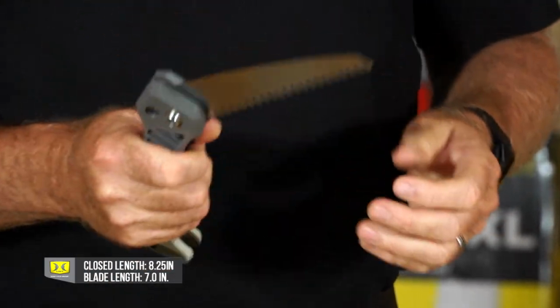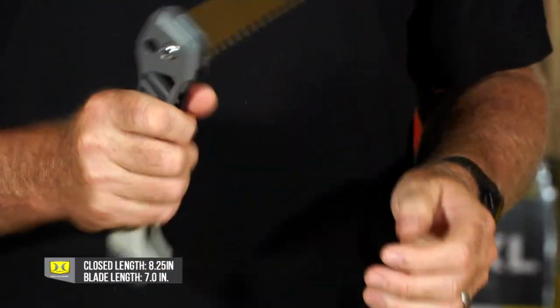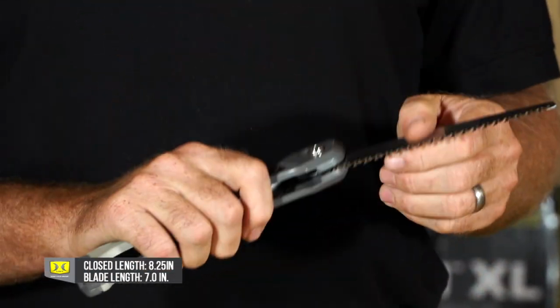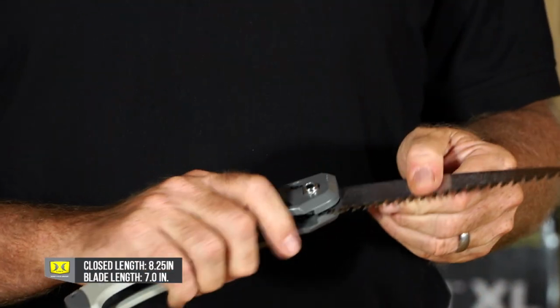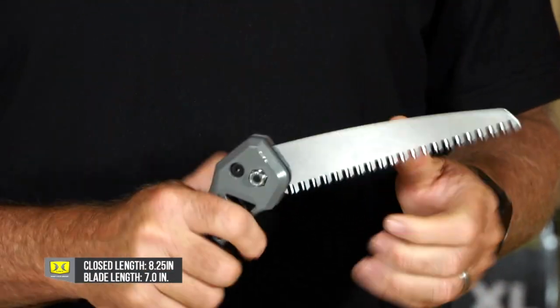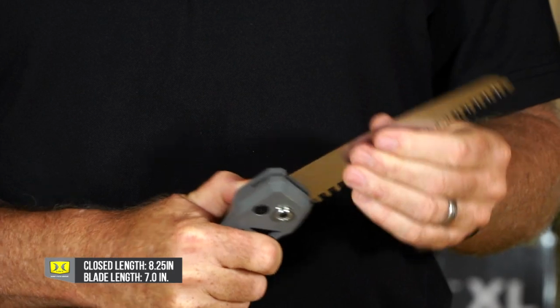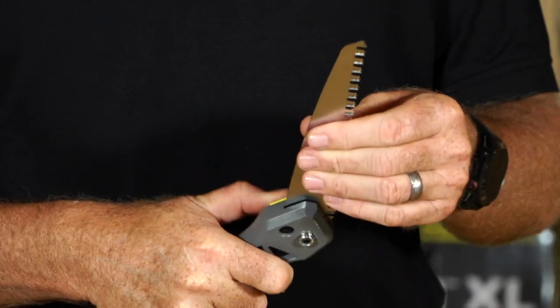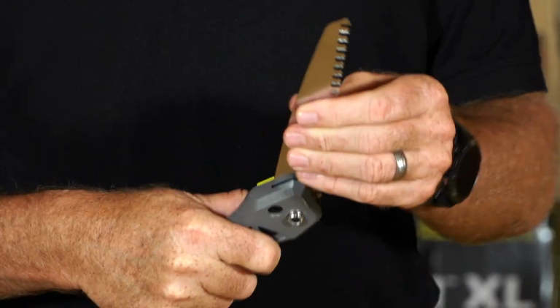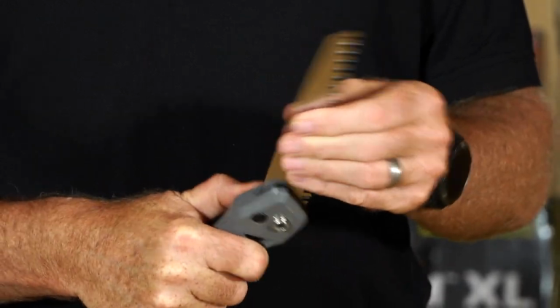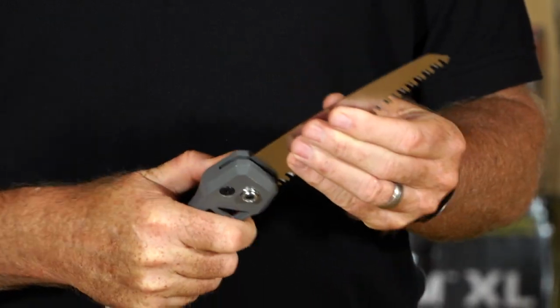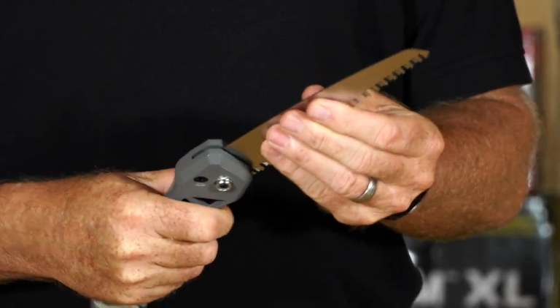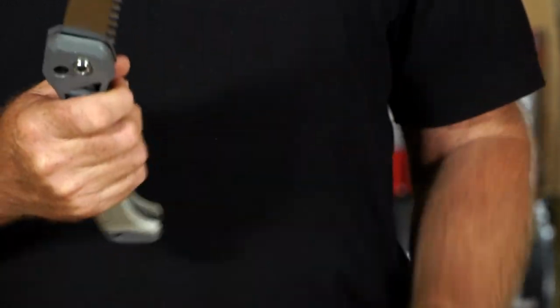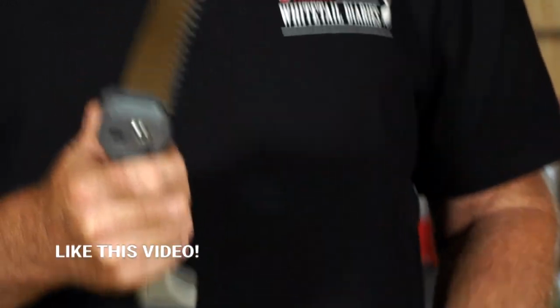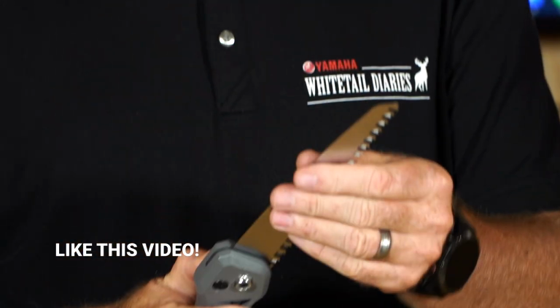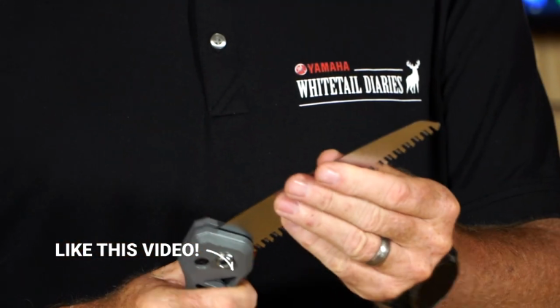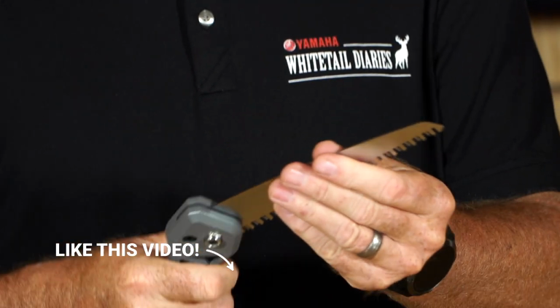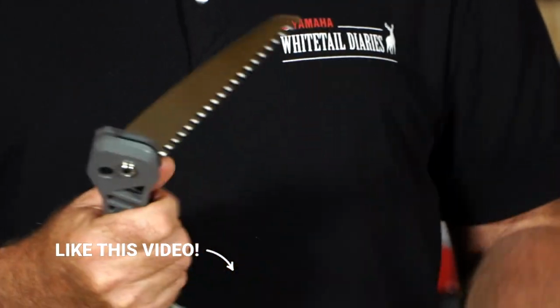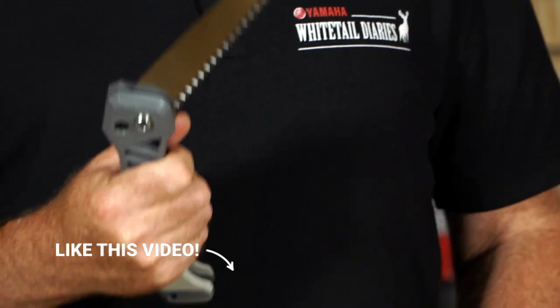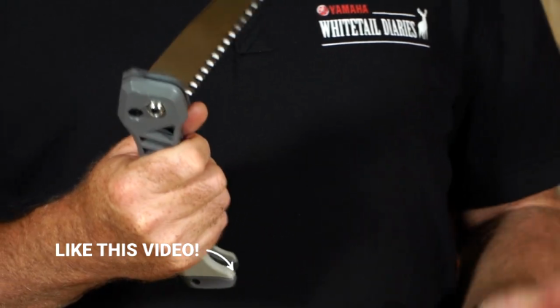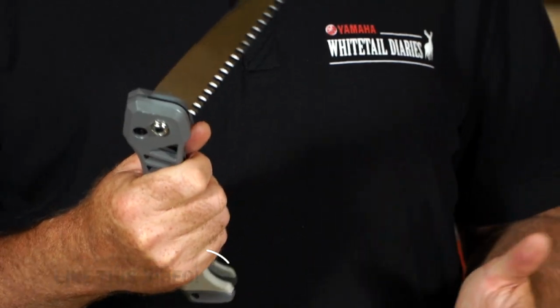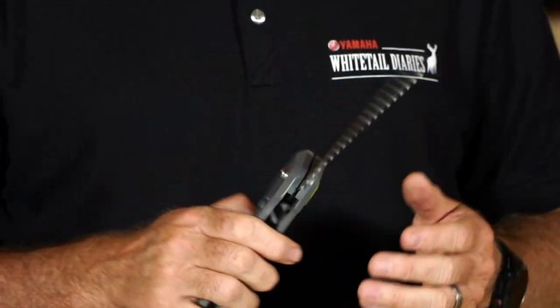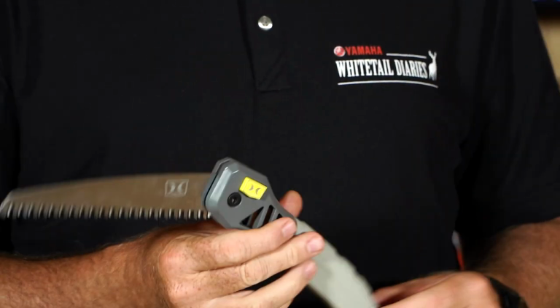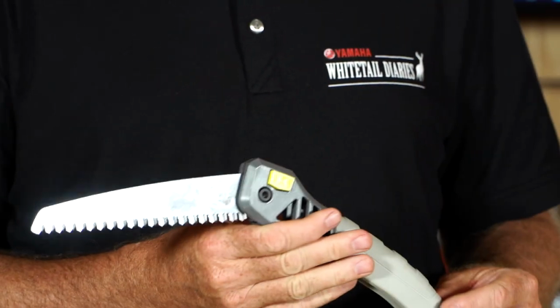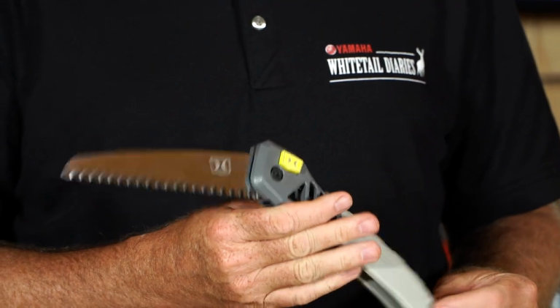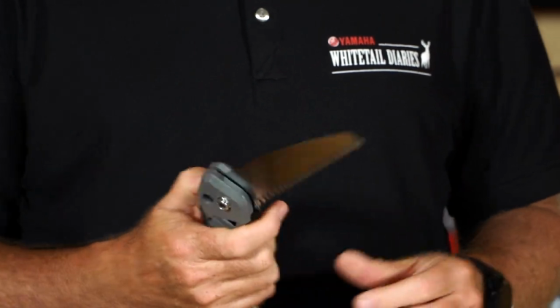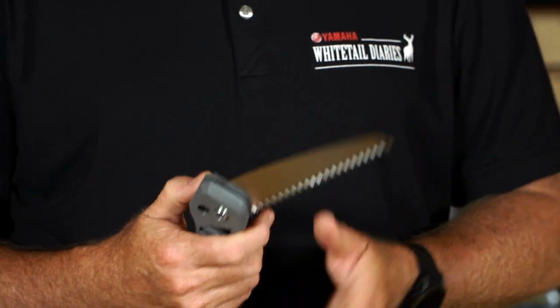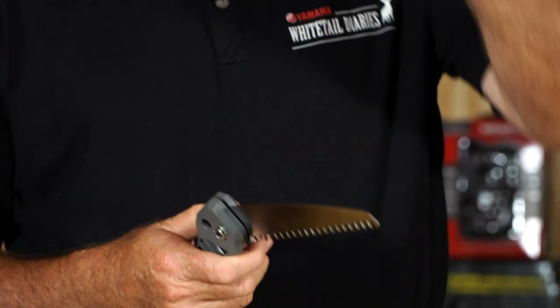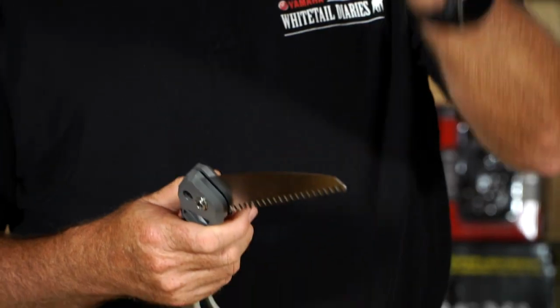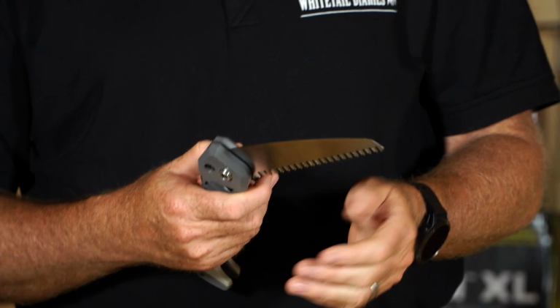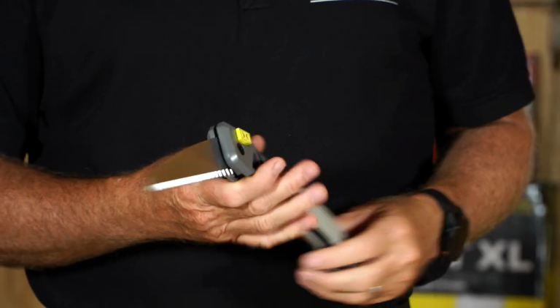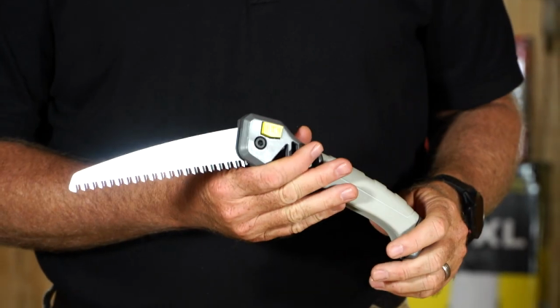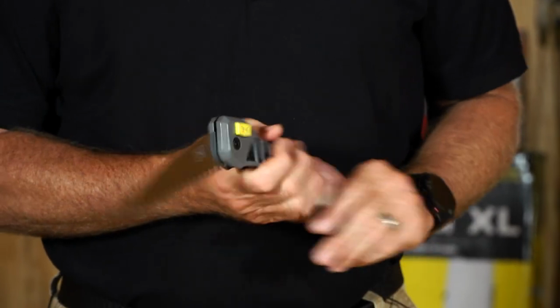I like how it's already got the options to adjust the angle that I'm going to be cutting at, which really helps you depending on where and what you're going to be looking at while you're out in the field — versus a lot of them that are just going to lock into one position.